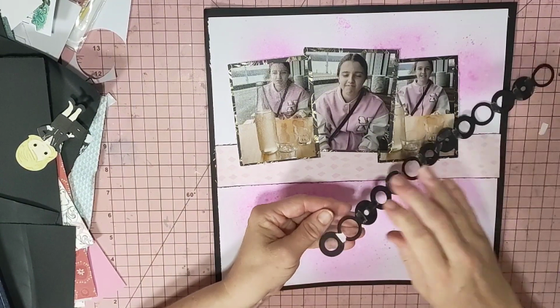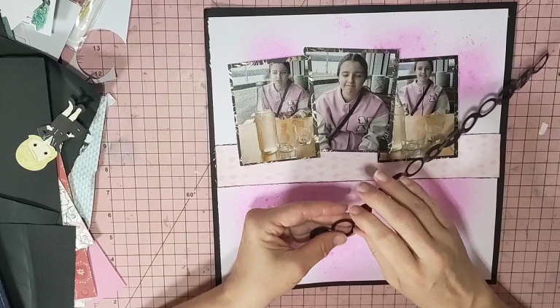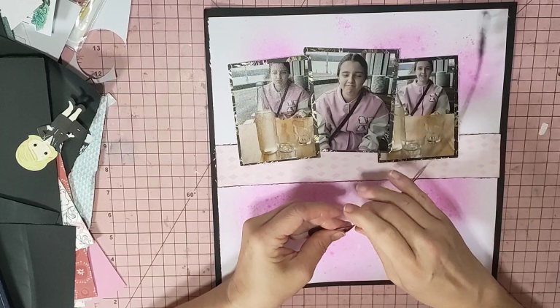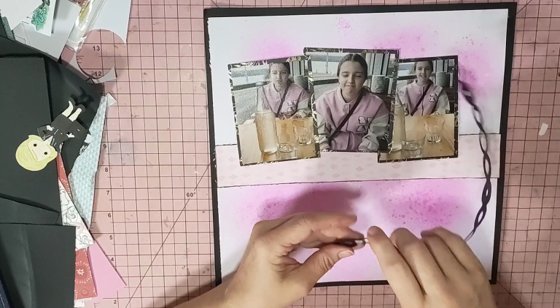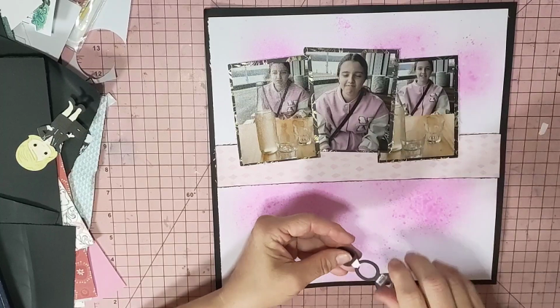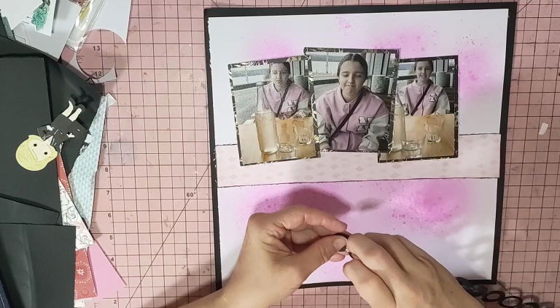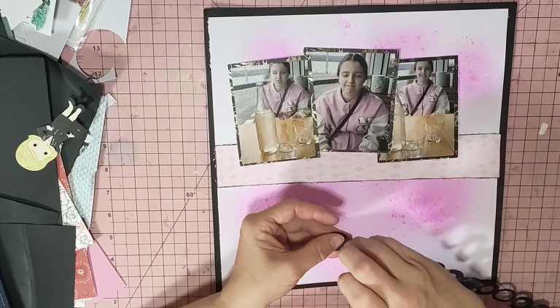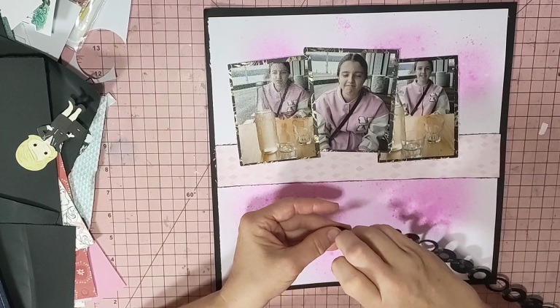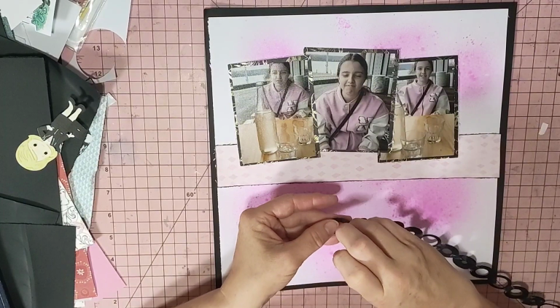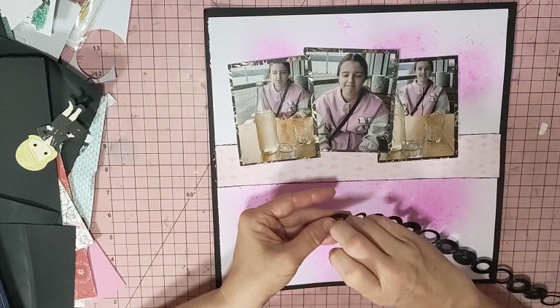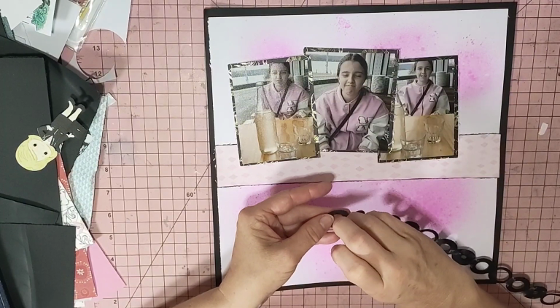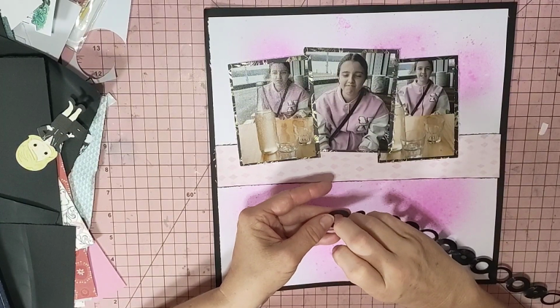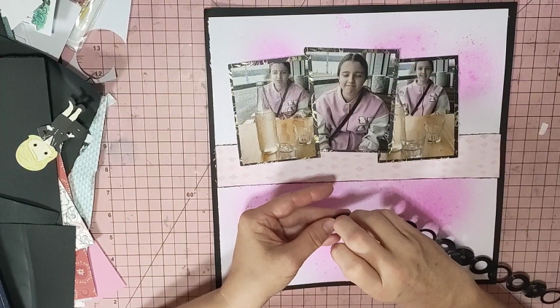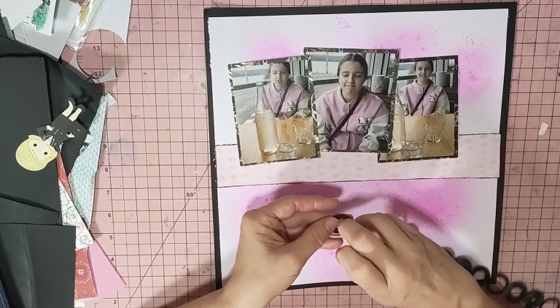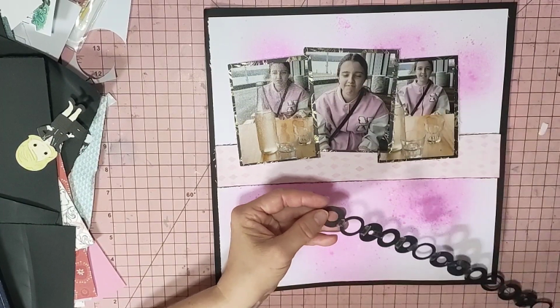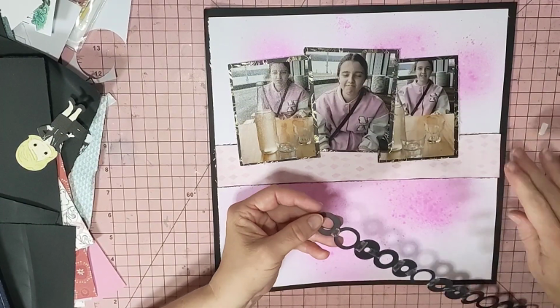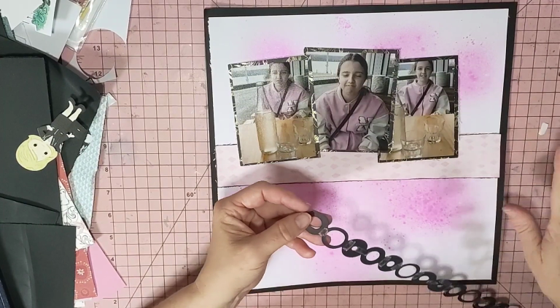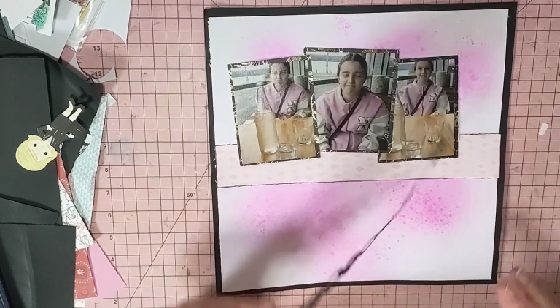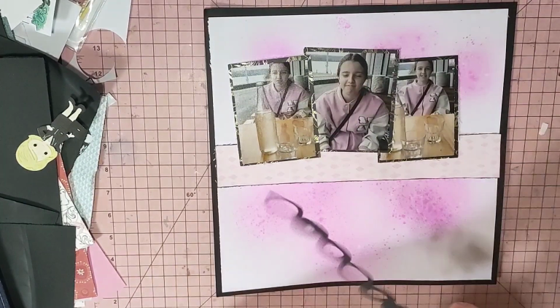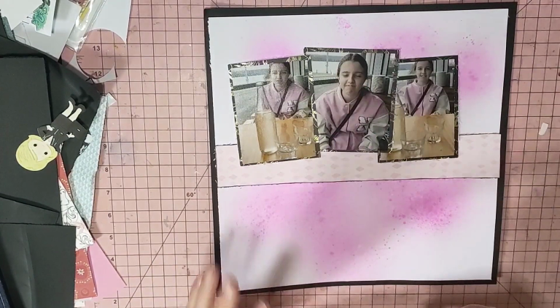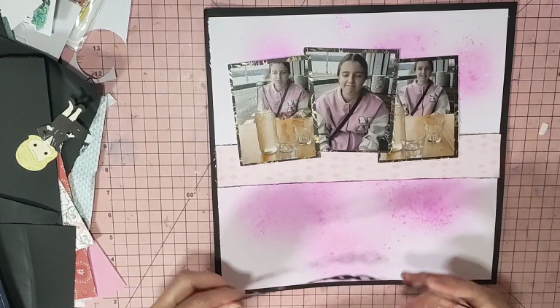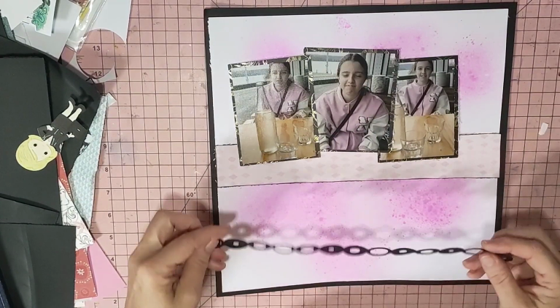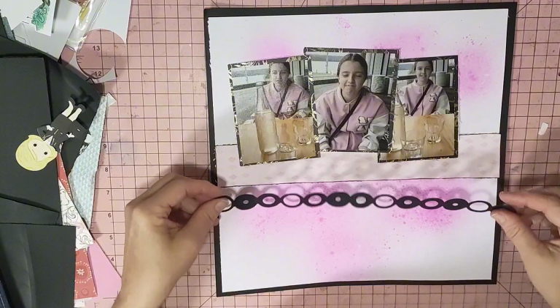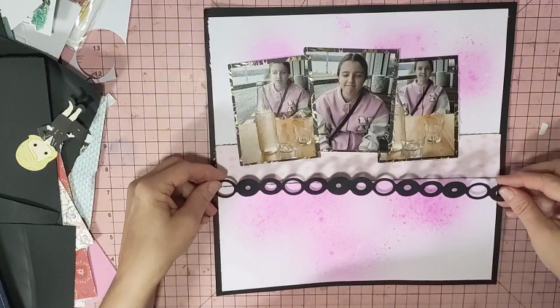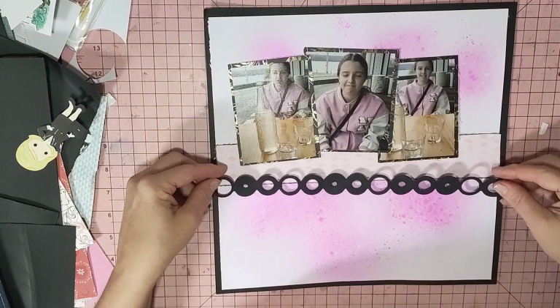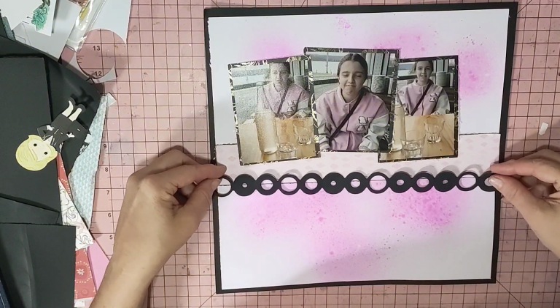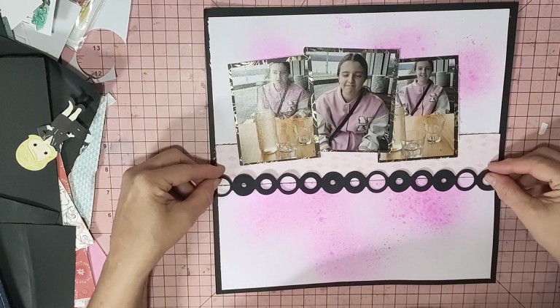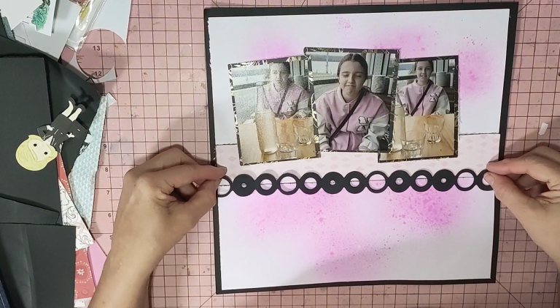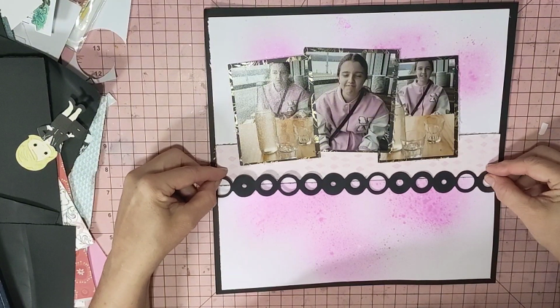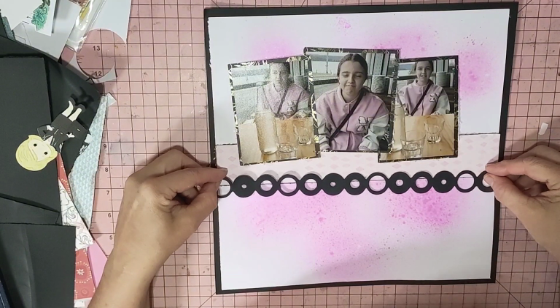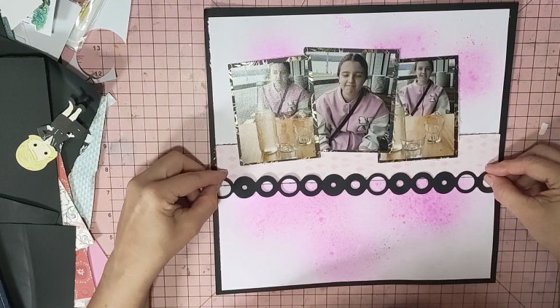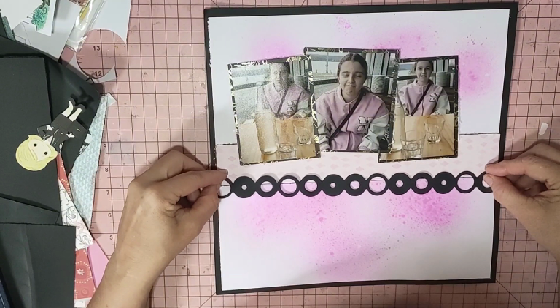And underneath she goes, 'Oh, that's fine Nanny, that's fine.' But you know, I better not buy pink because I'll be the worst in the world.